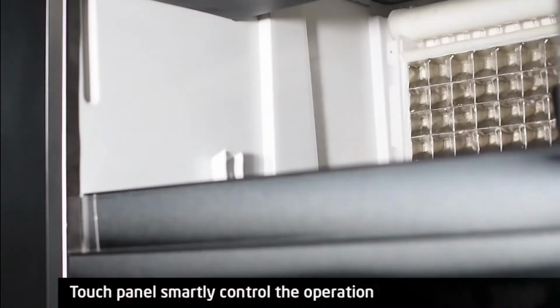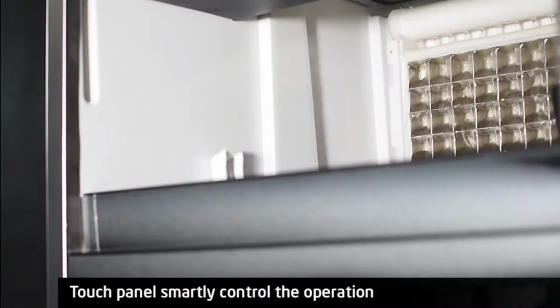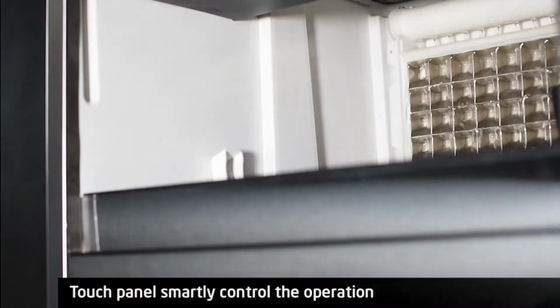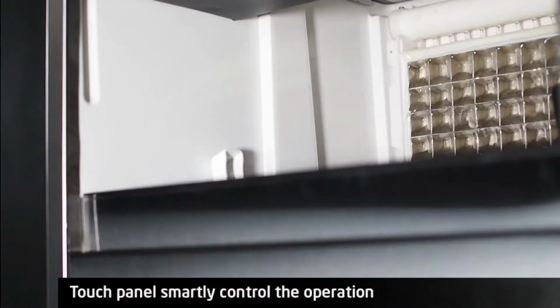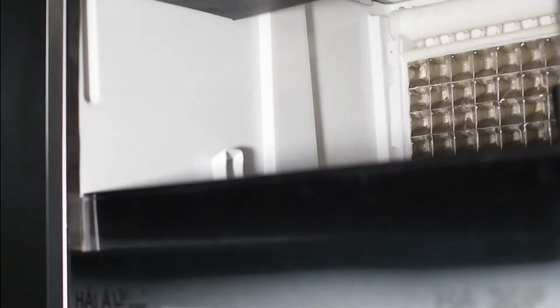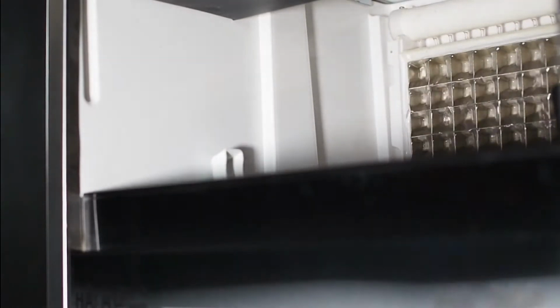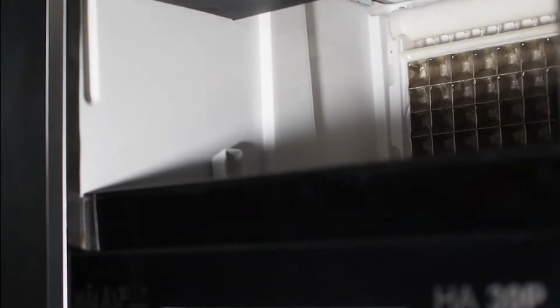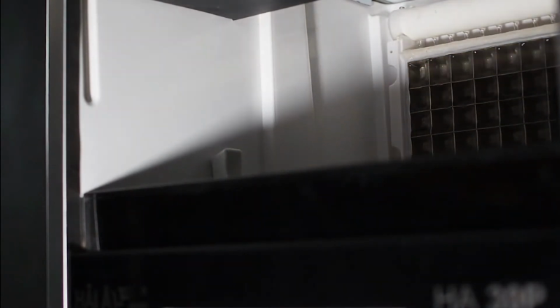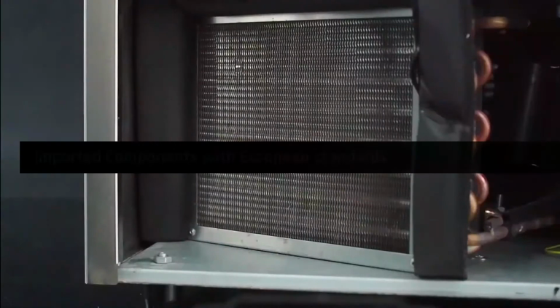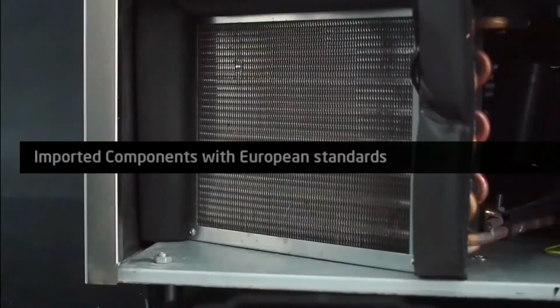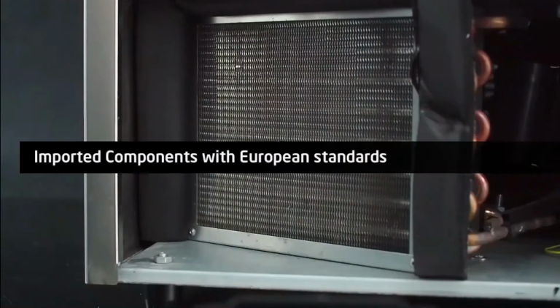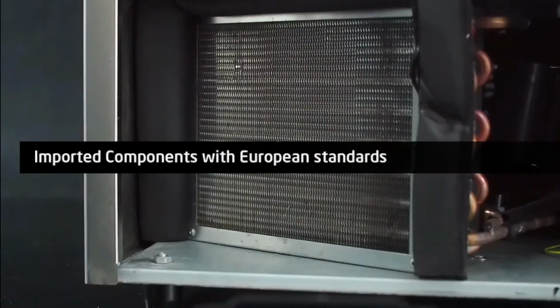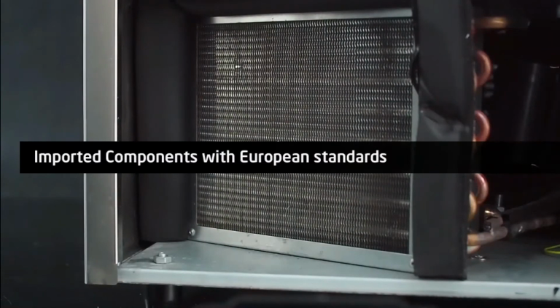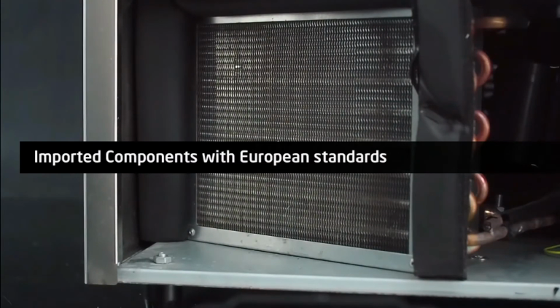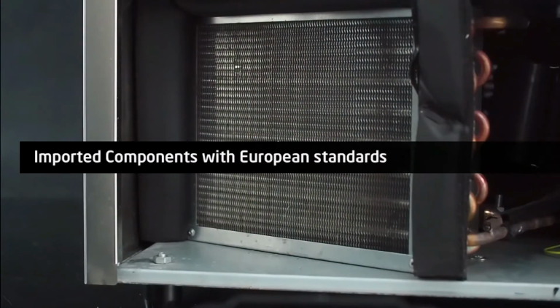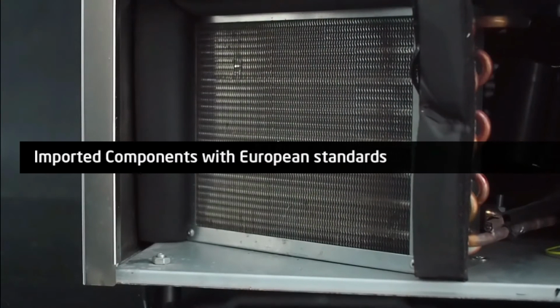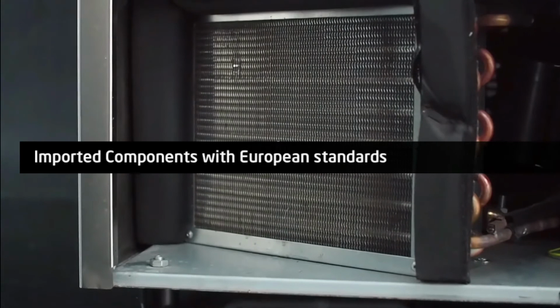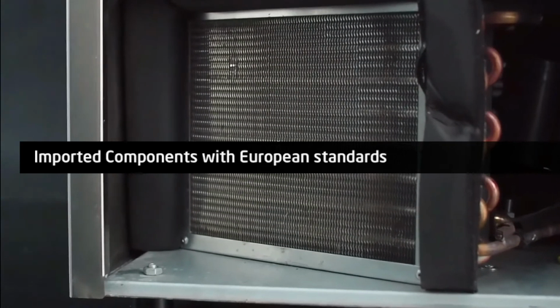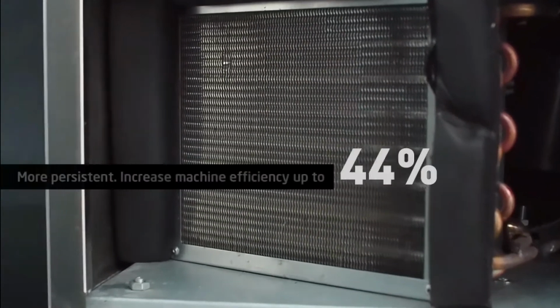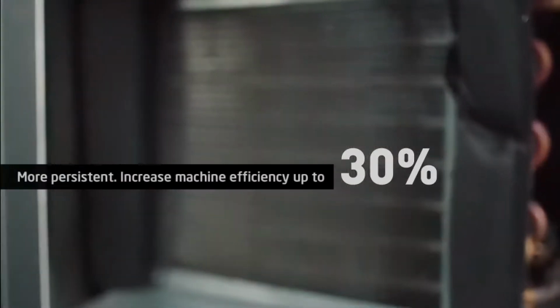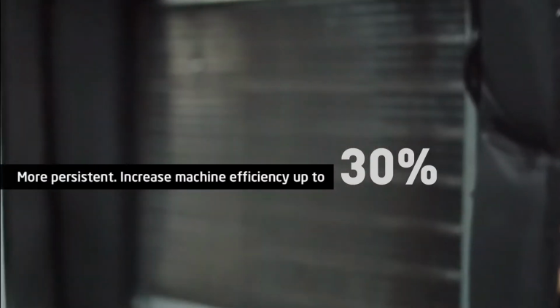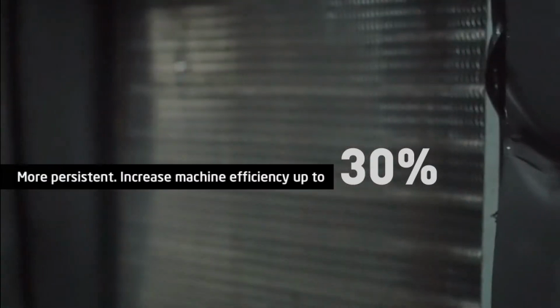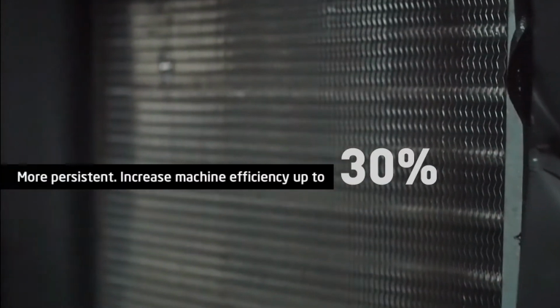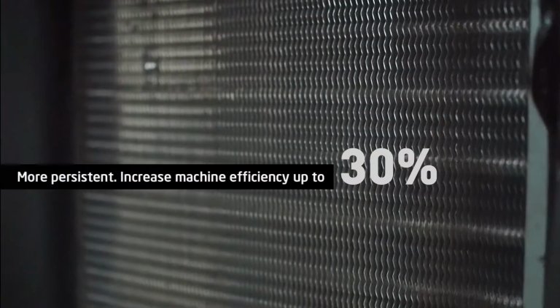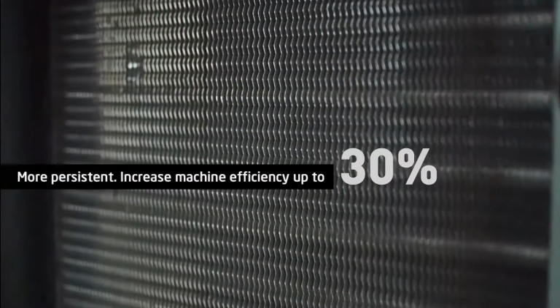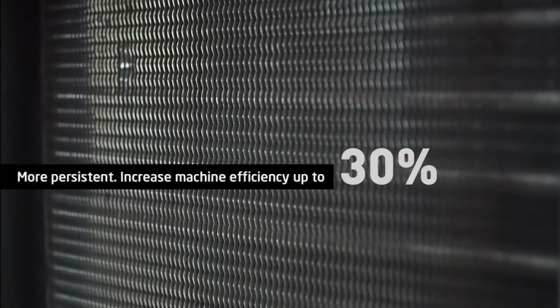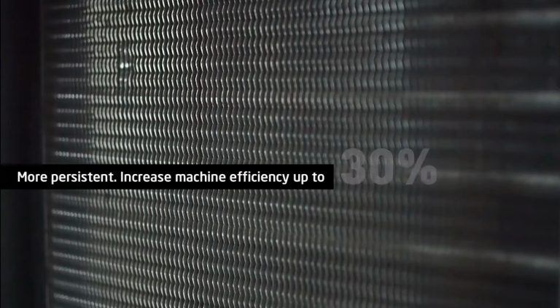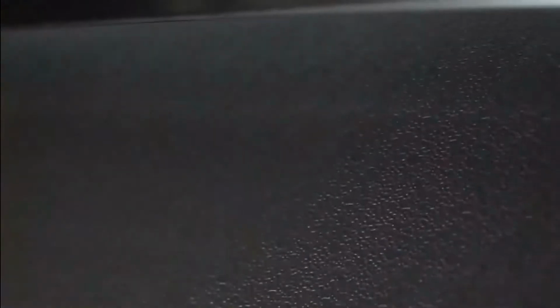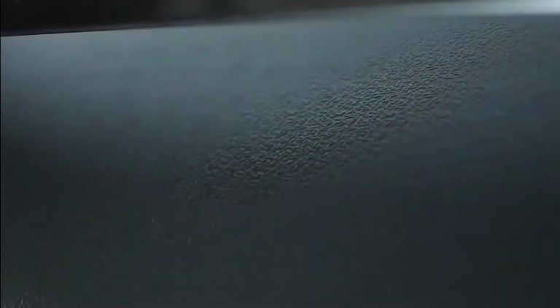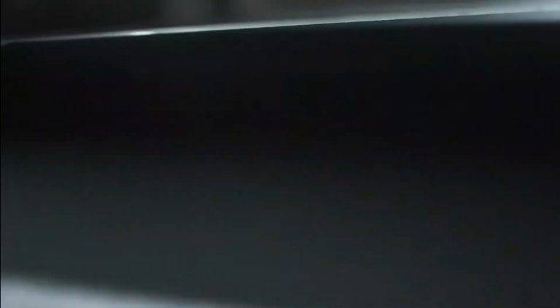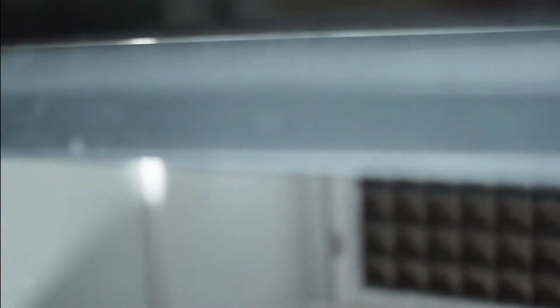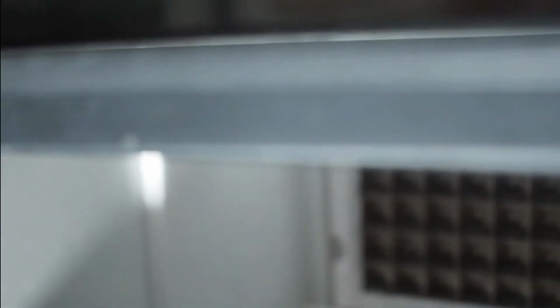Smartly control the operation. Imported components with European standards make the machine more persistent, with increased machine efficiency of up to 30%.